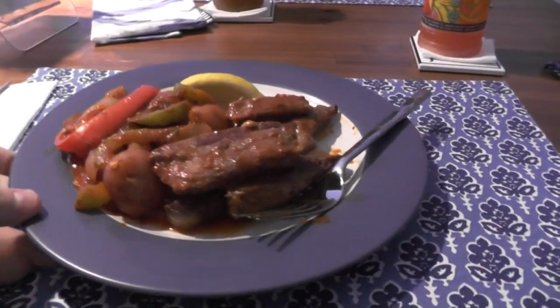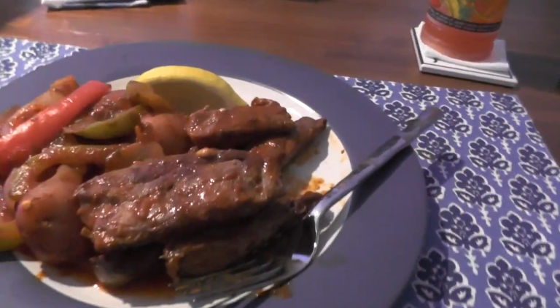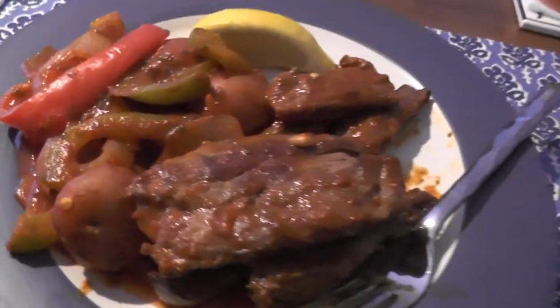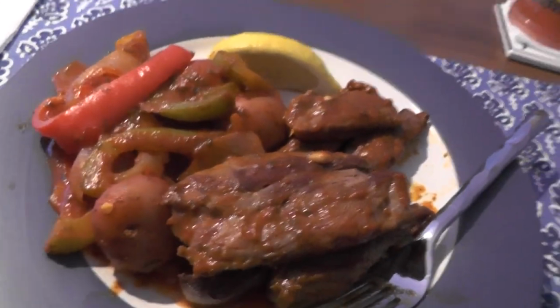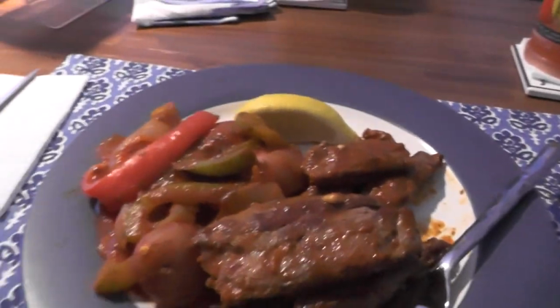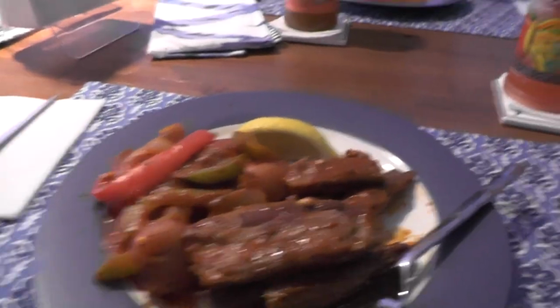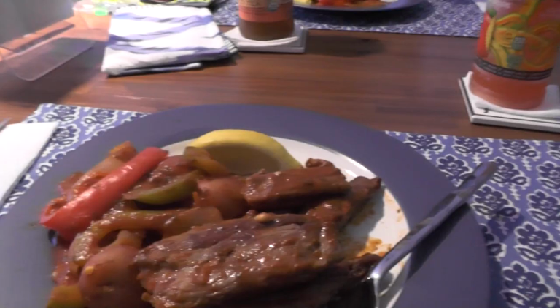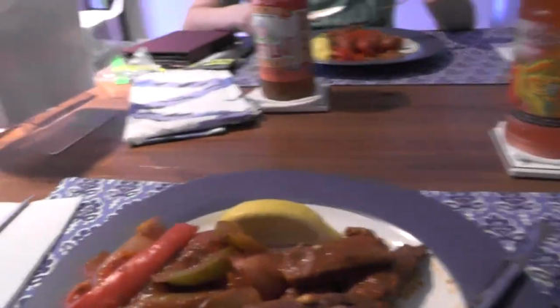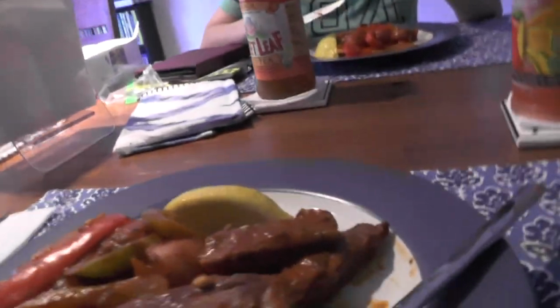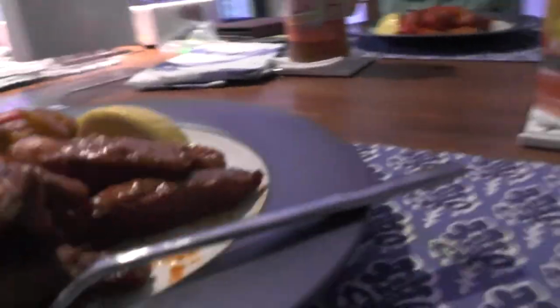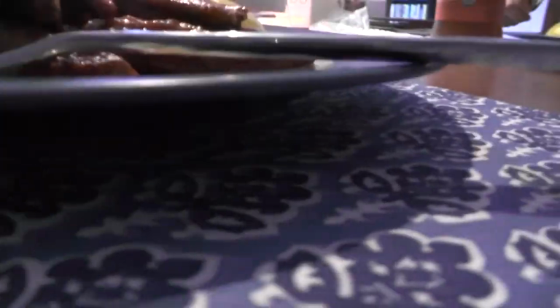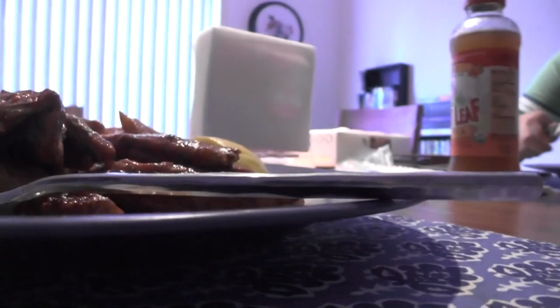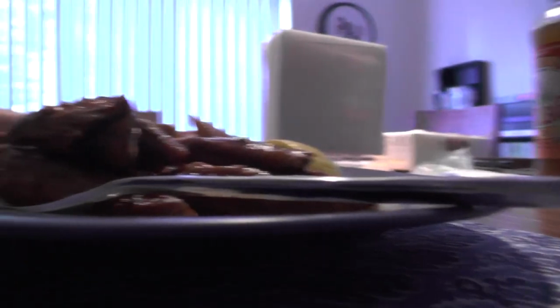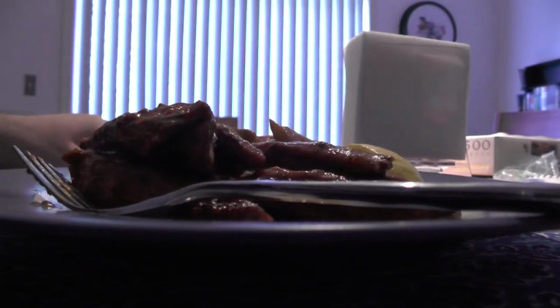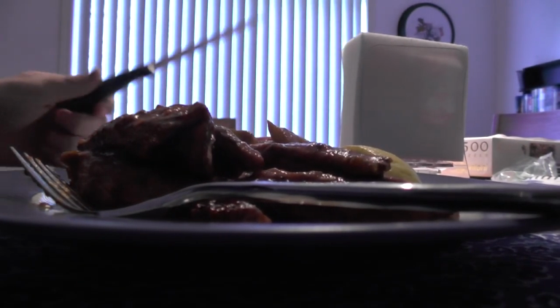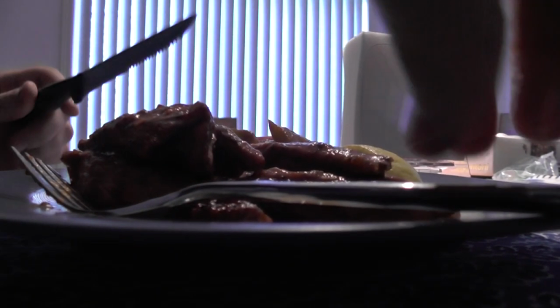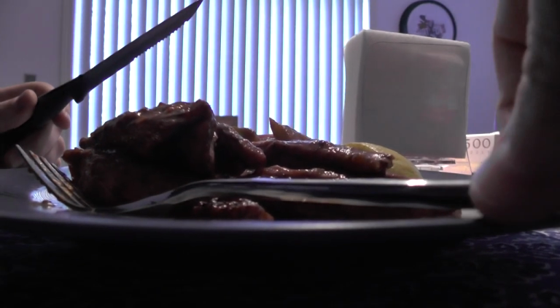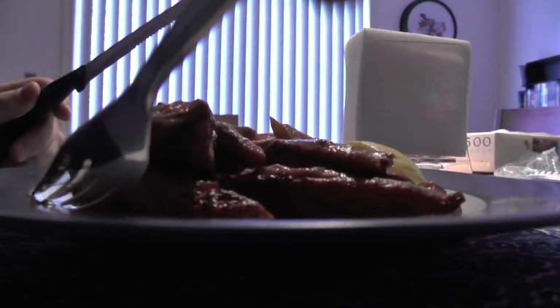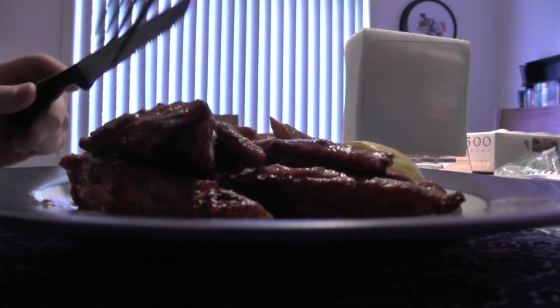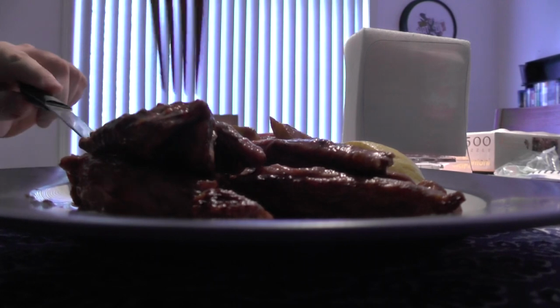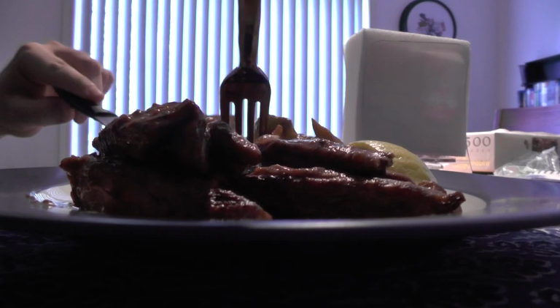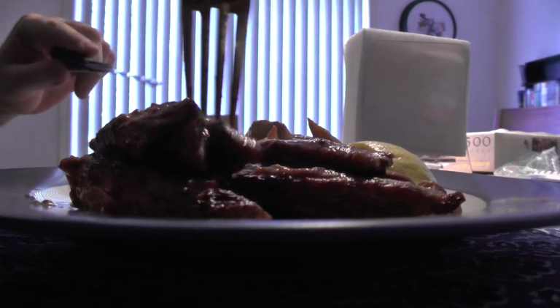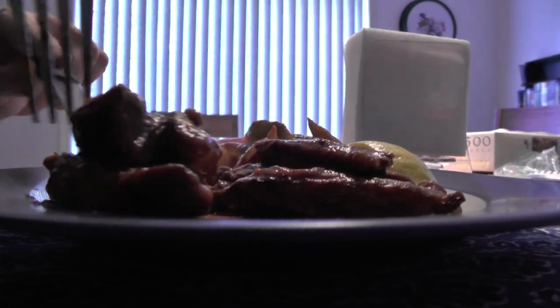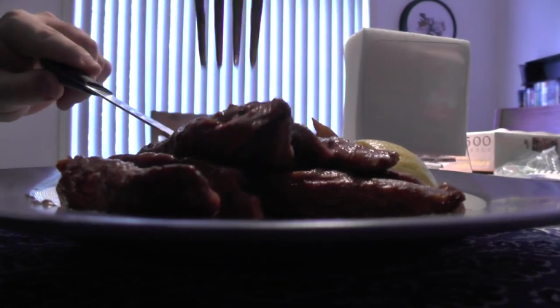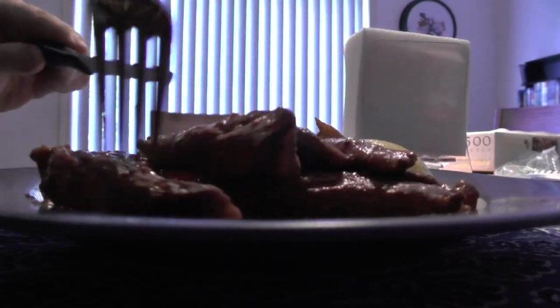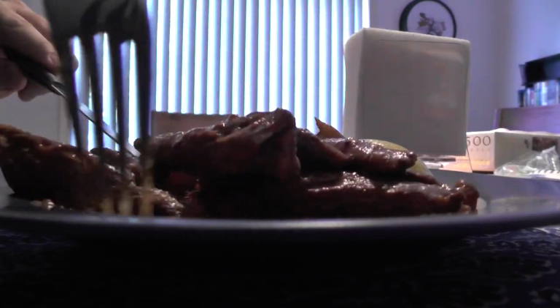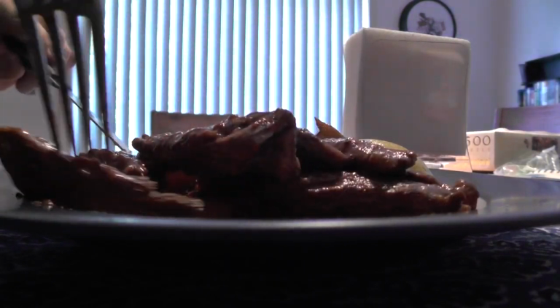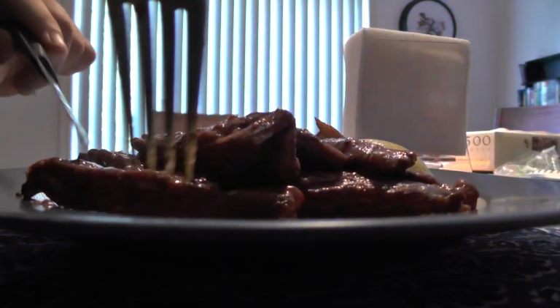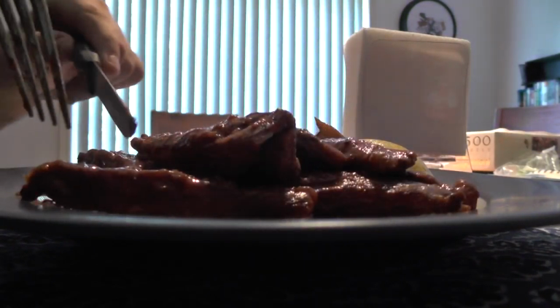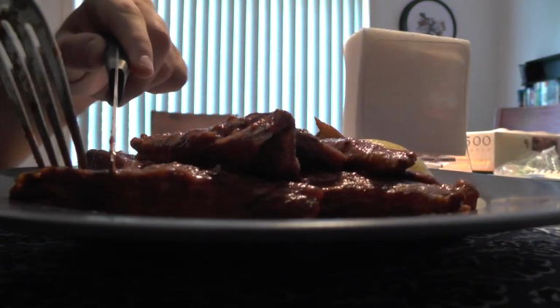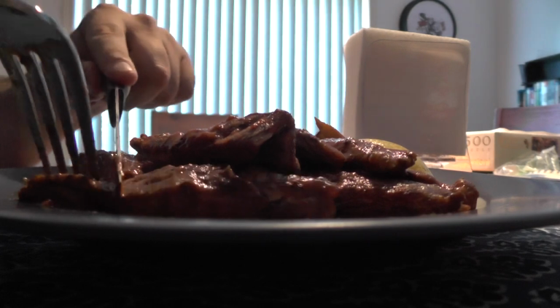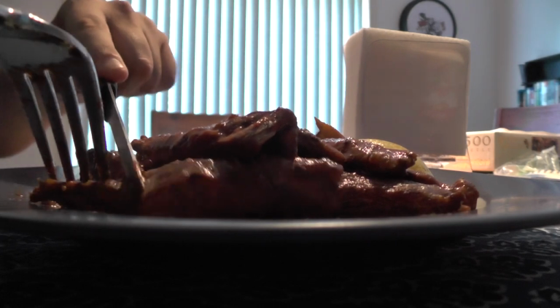So it looks delicious. Since people have been requesting this, I am going to test it to see what I think. Some pieces are going to be nice and pink in the center because they want it to be pretty pink, but I want to make it a little more cooked than they wanted it.